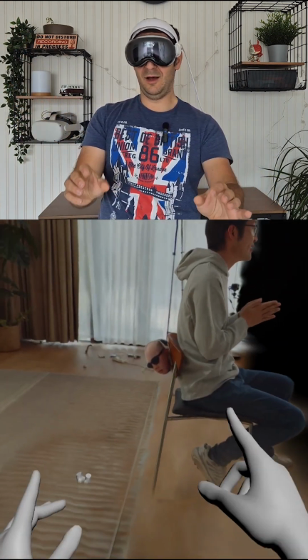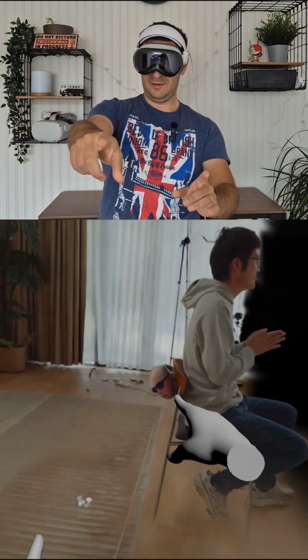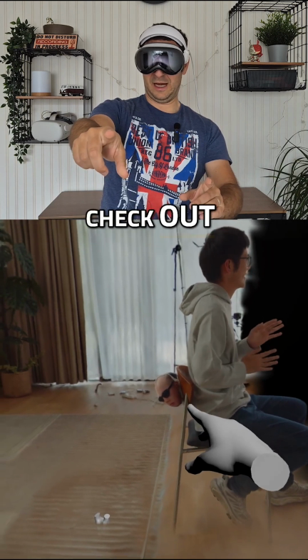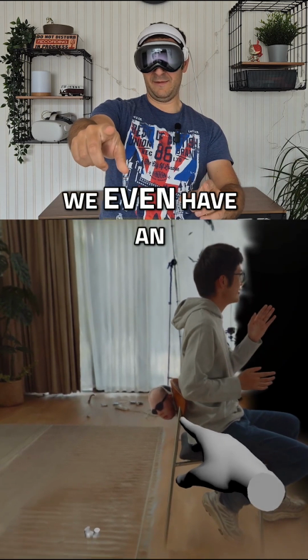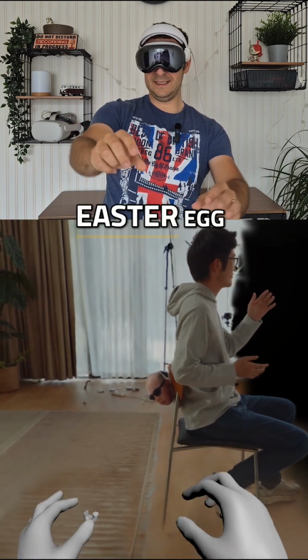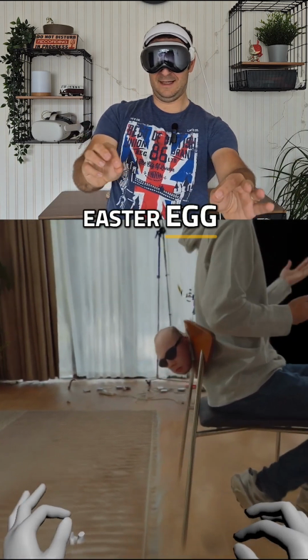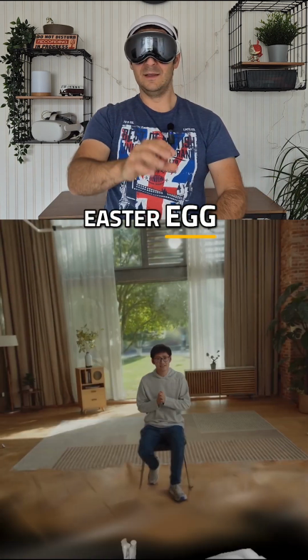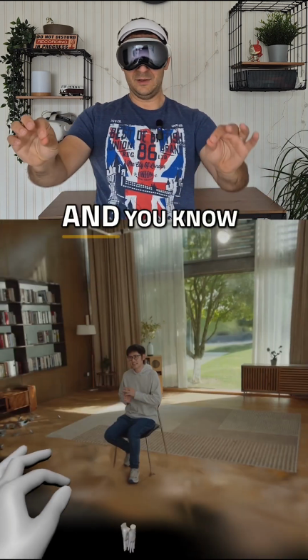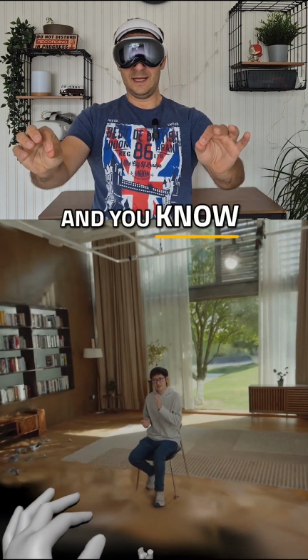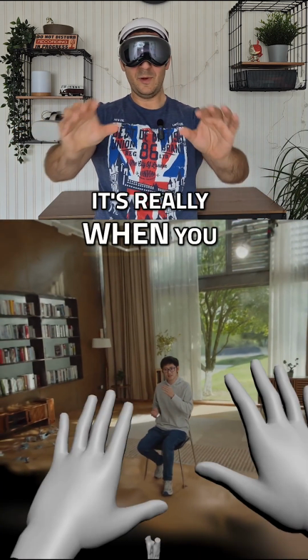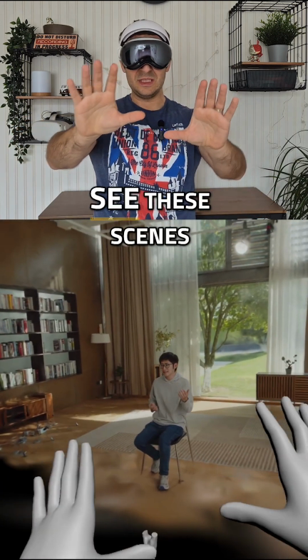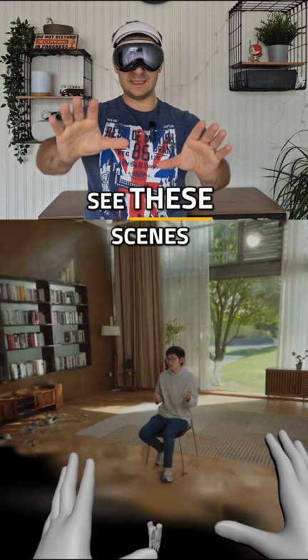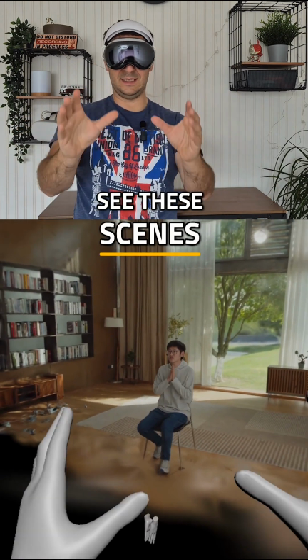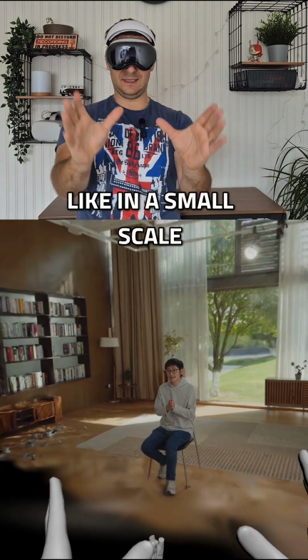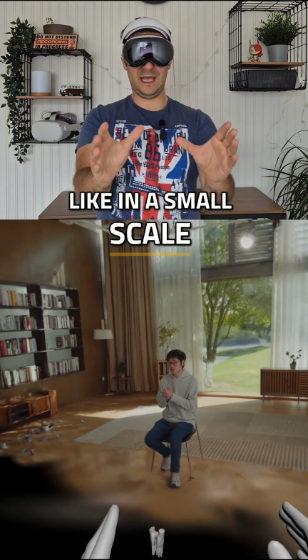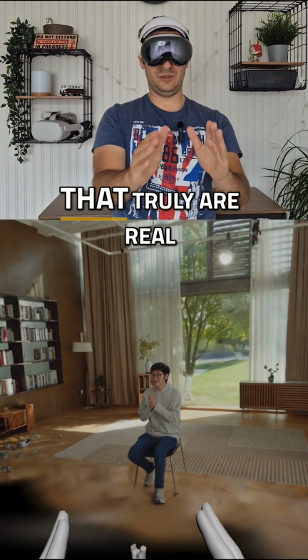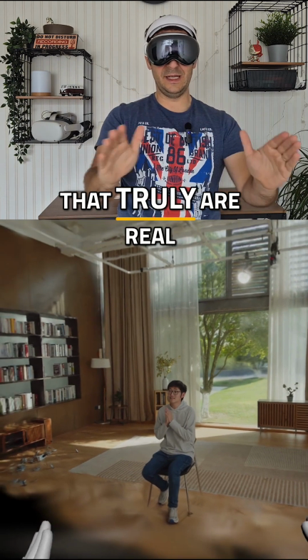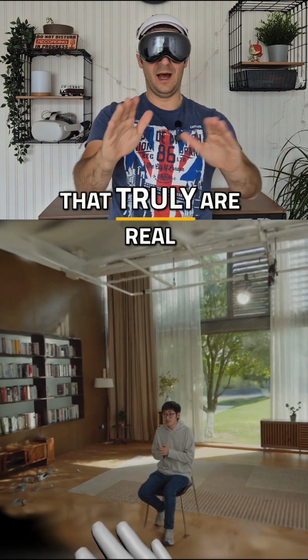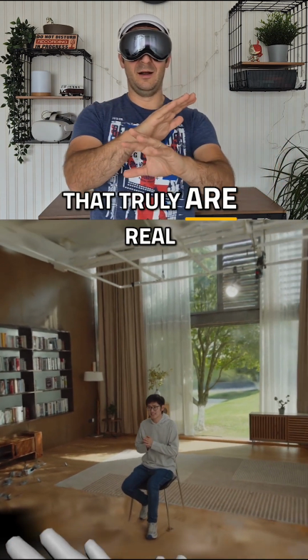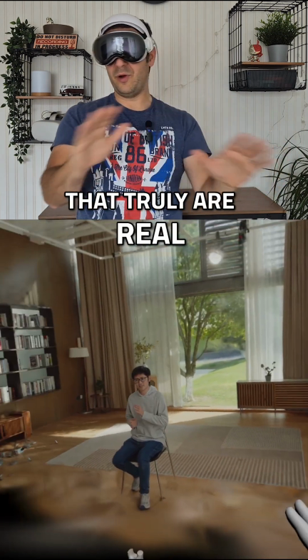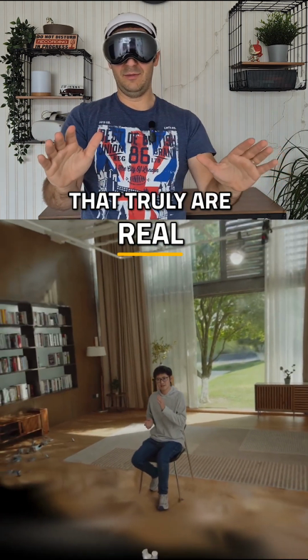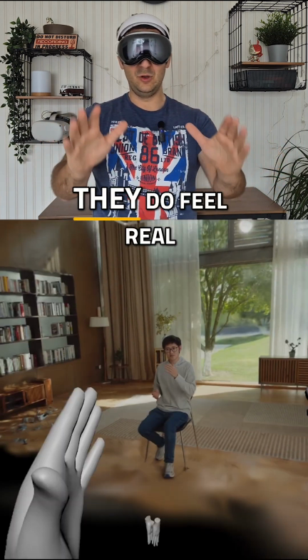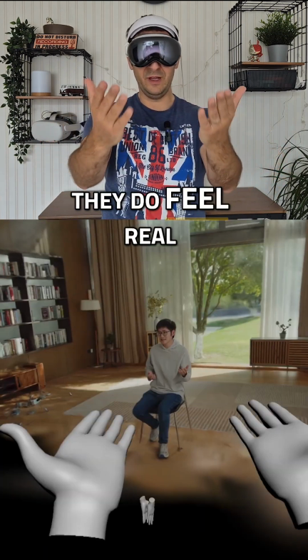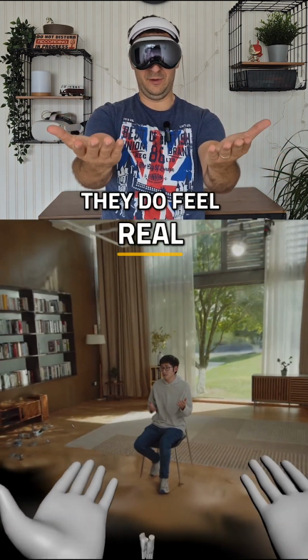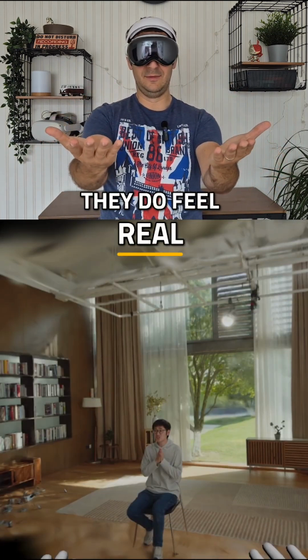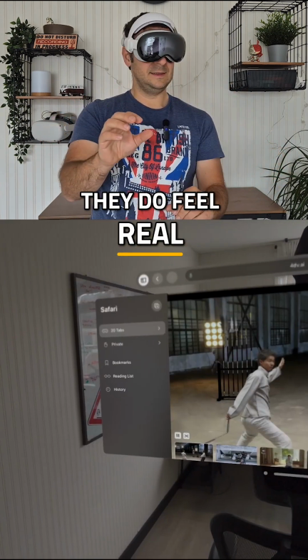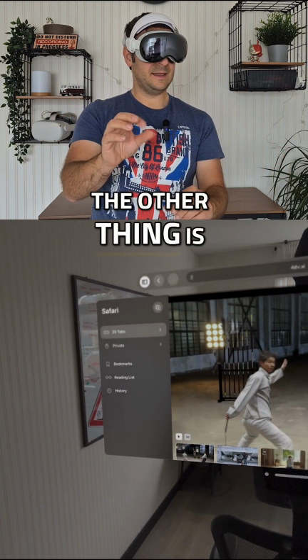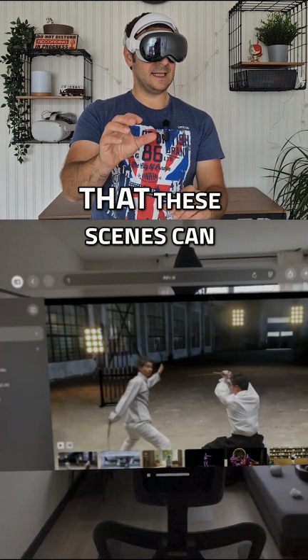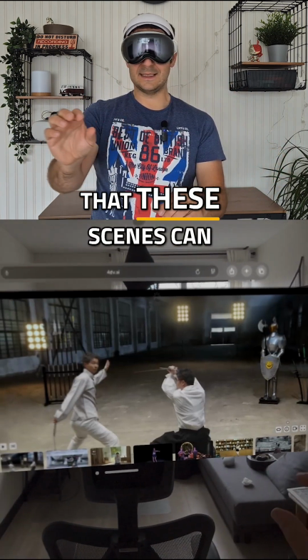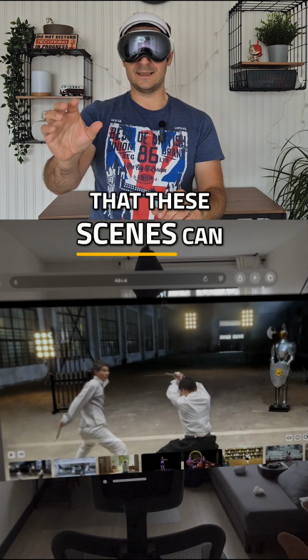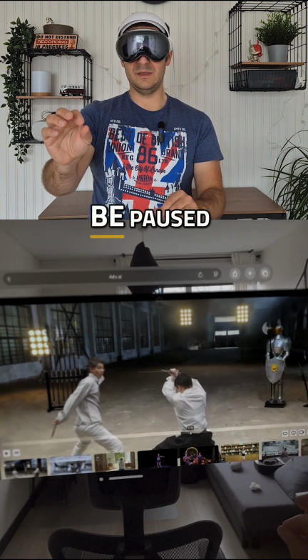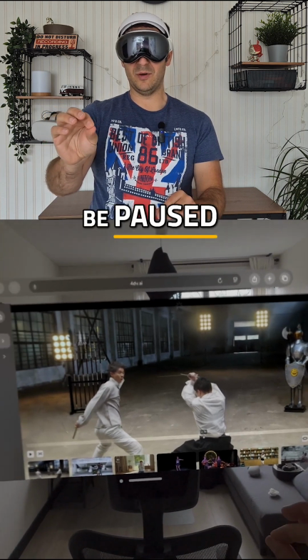Check out — we have now an Easter egg! It's really when you see these scenes in a small scale that they really feel real.